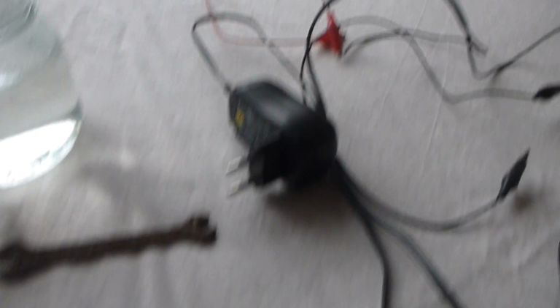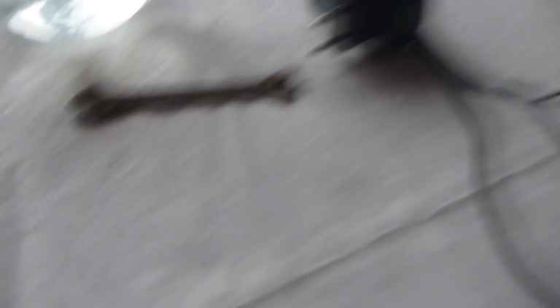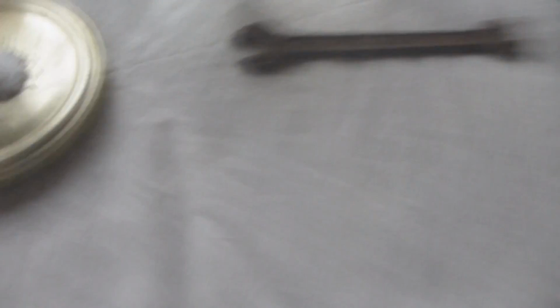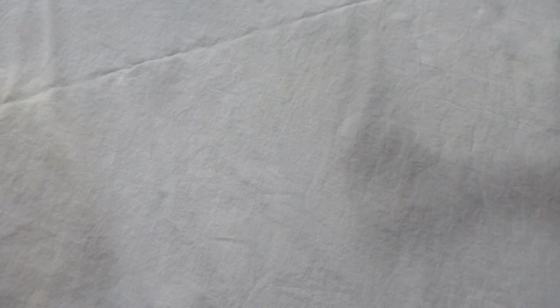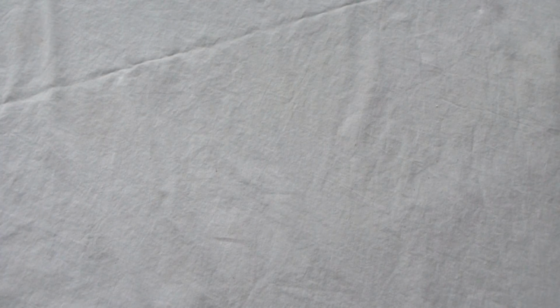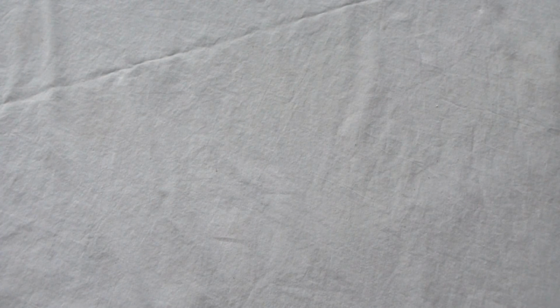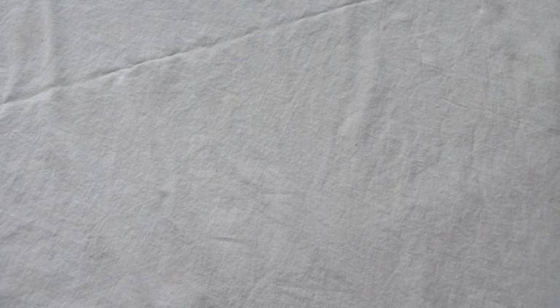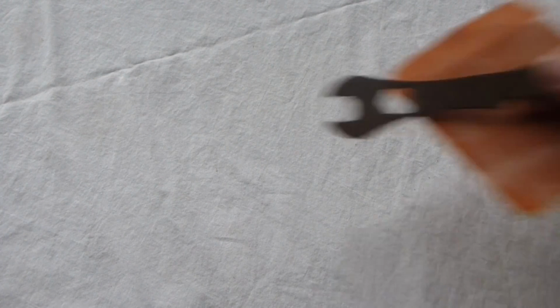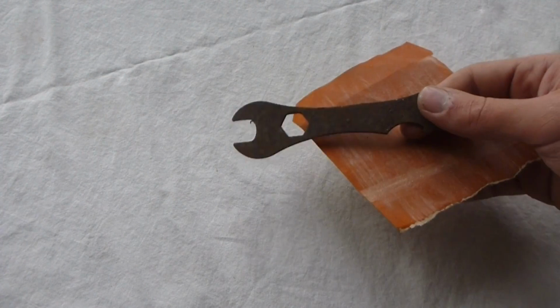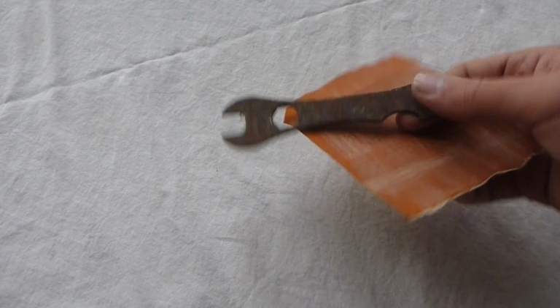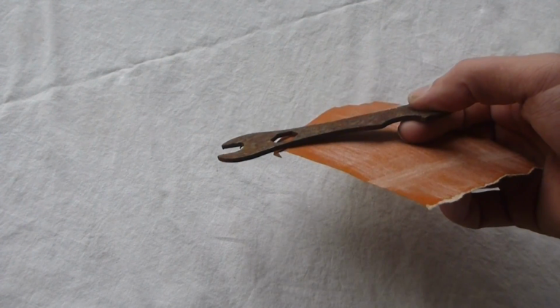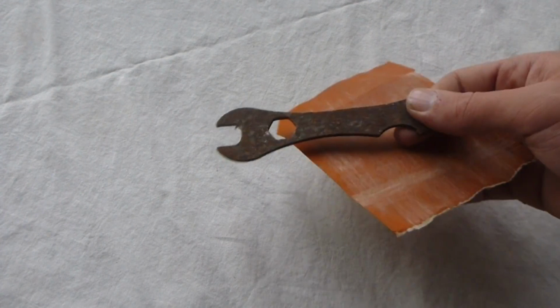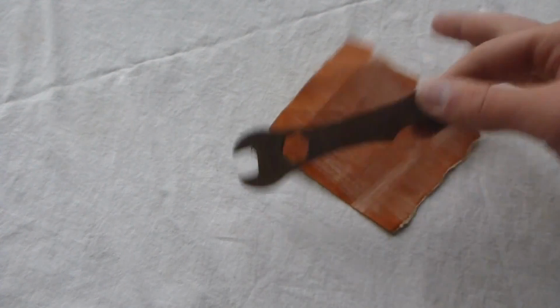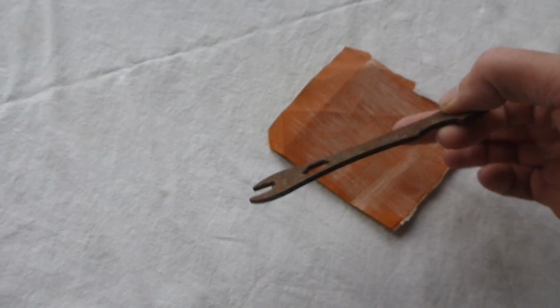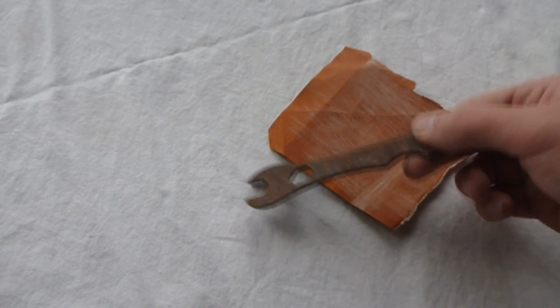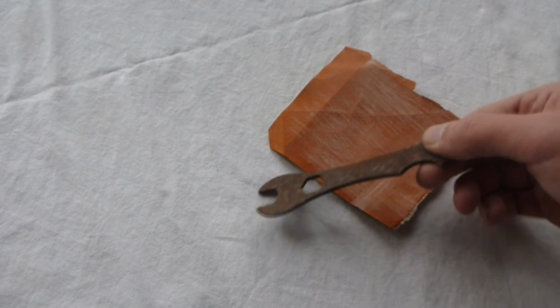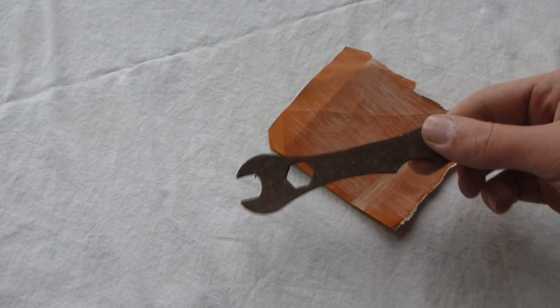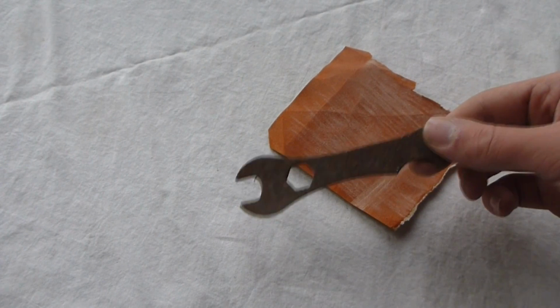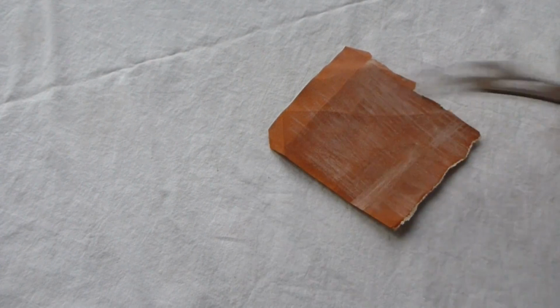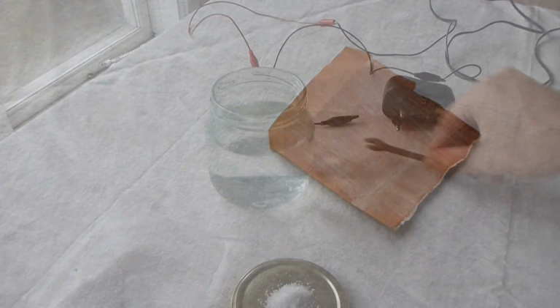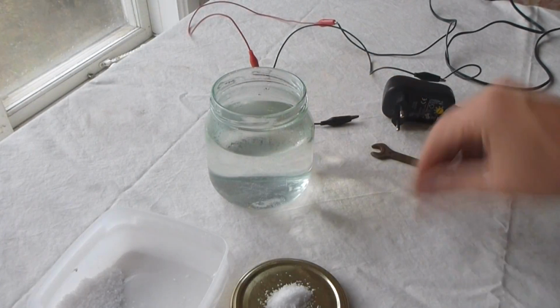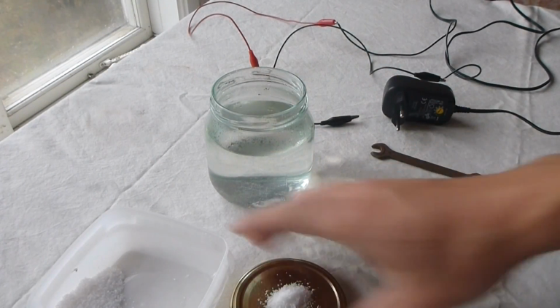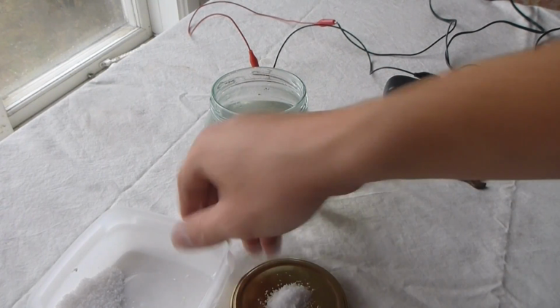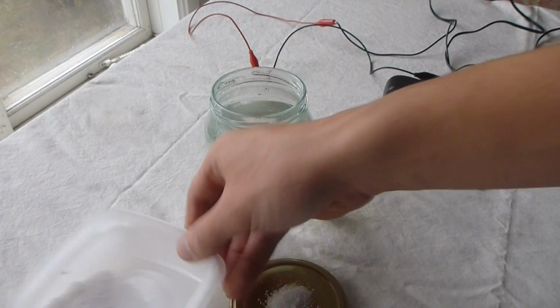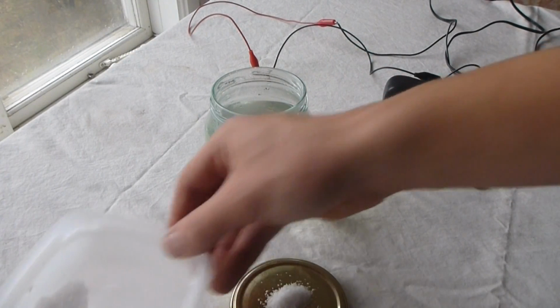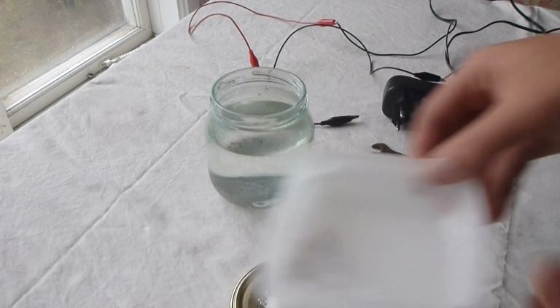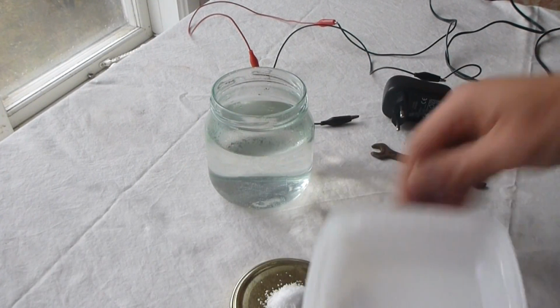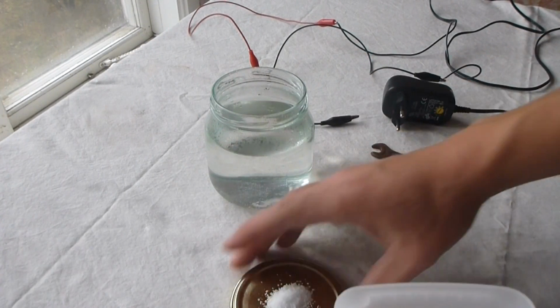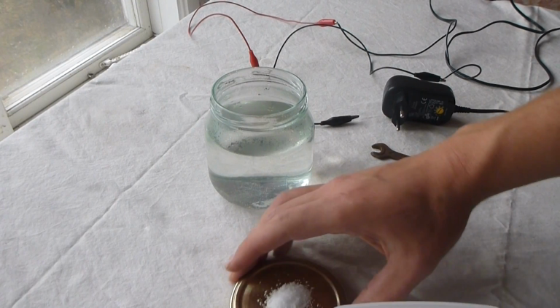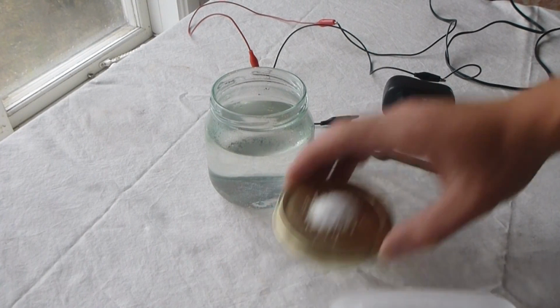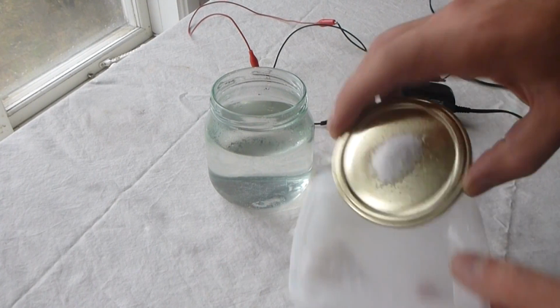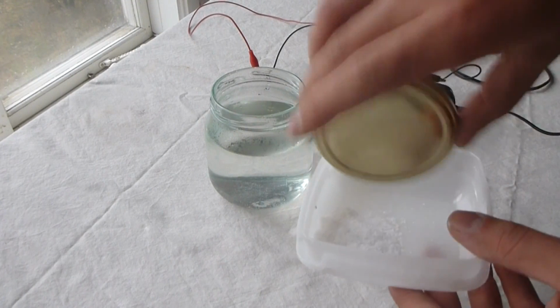And we should not forget to mention that you need some kind of metal that you are willing to sacrifice. And optionally, a piece of sandpaper as well. This piece of metal should be larger than the object we want to remove the rust from.